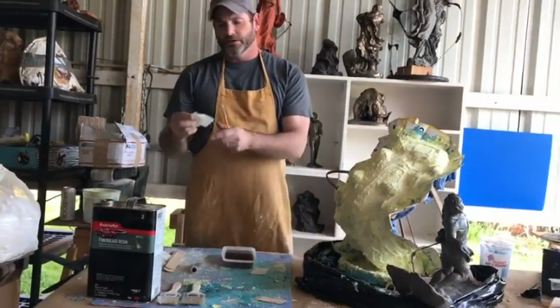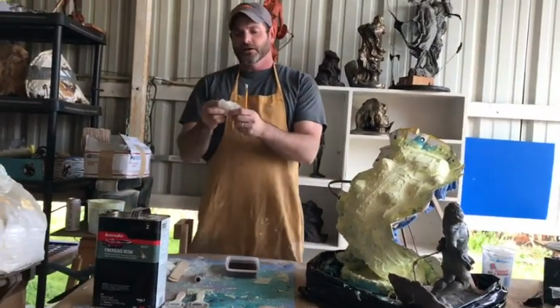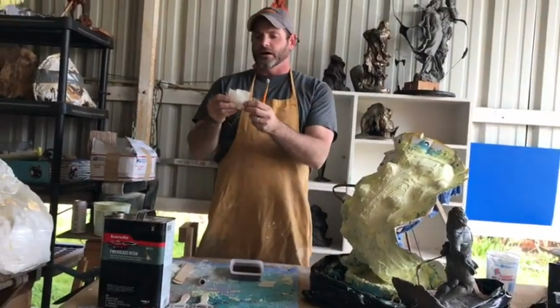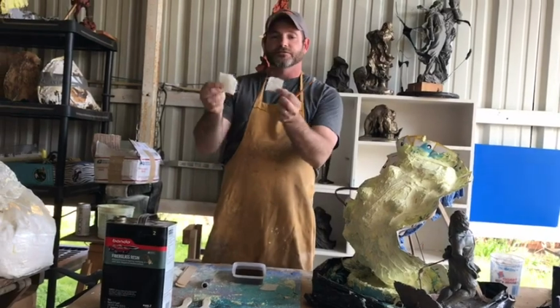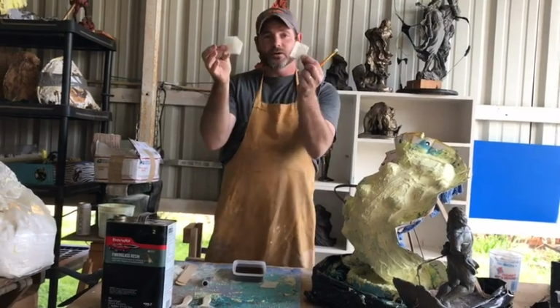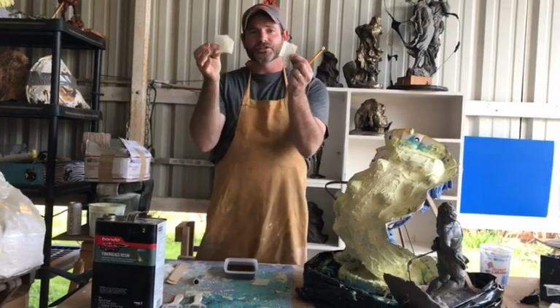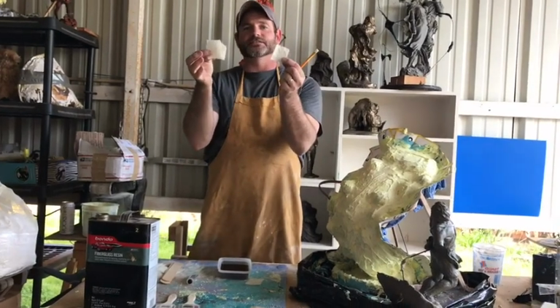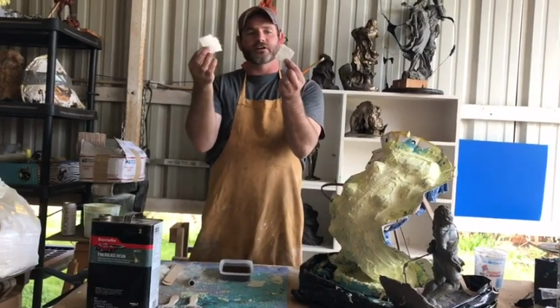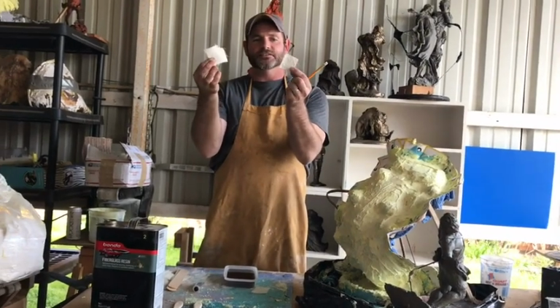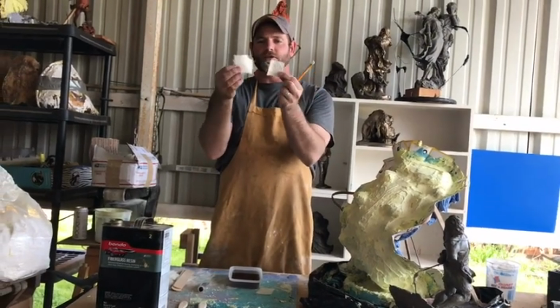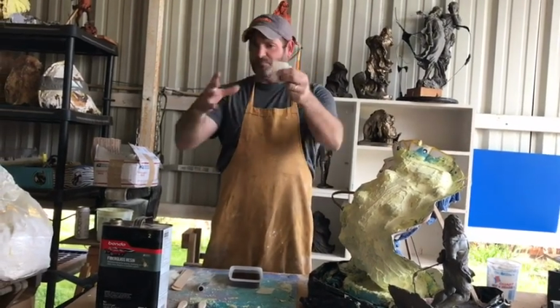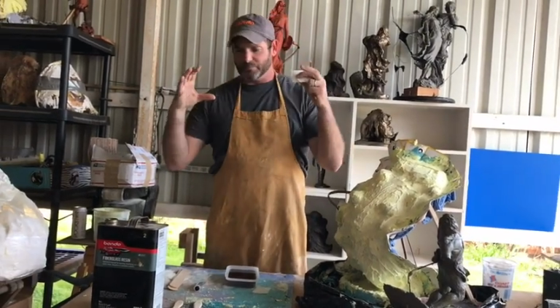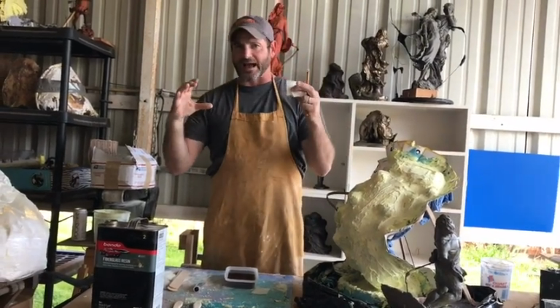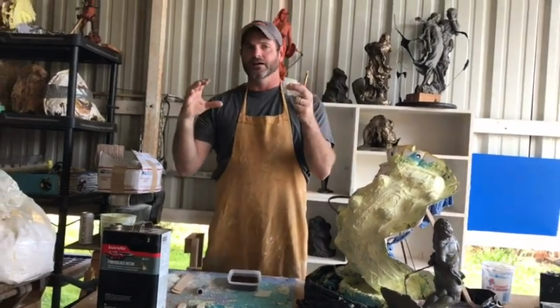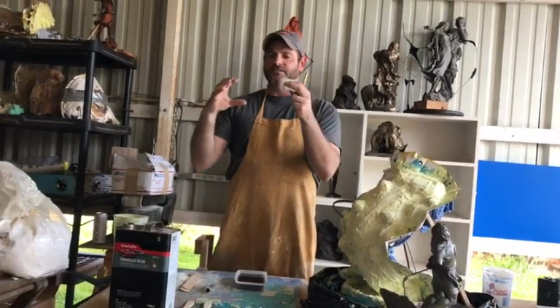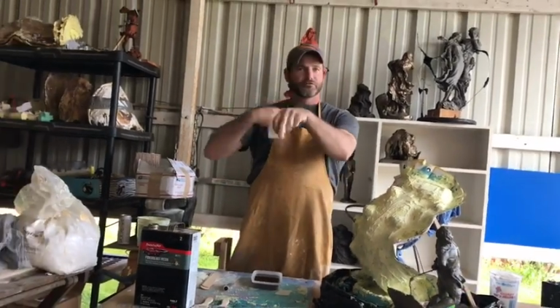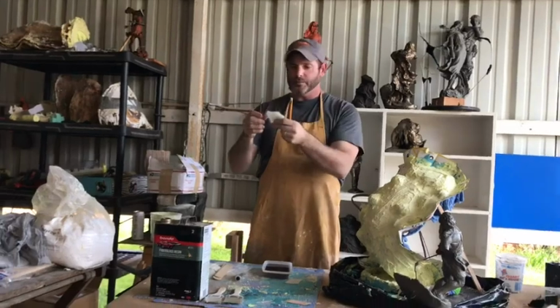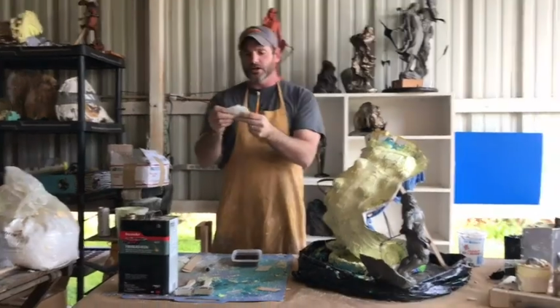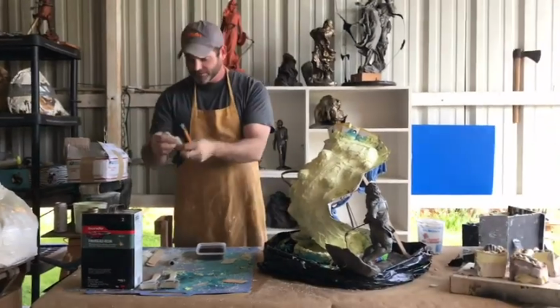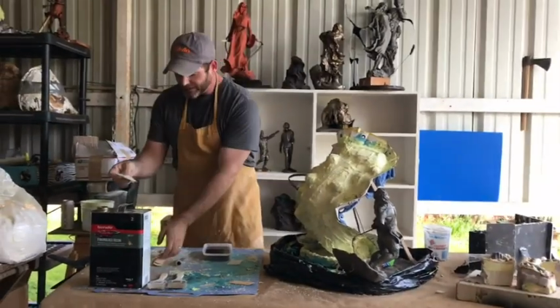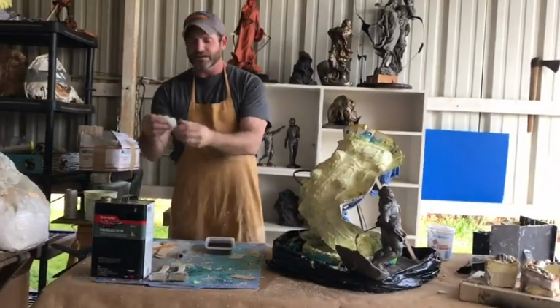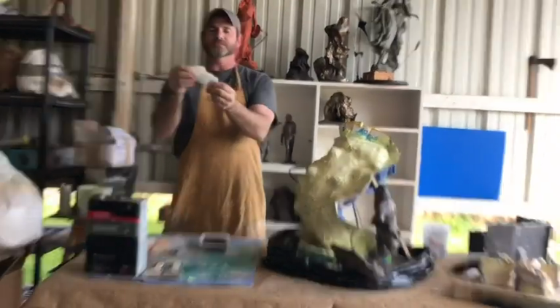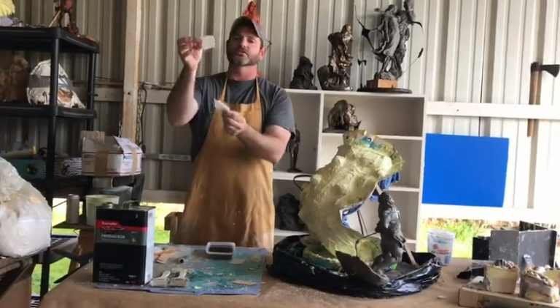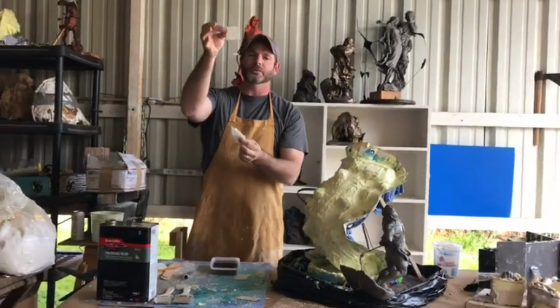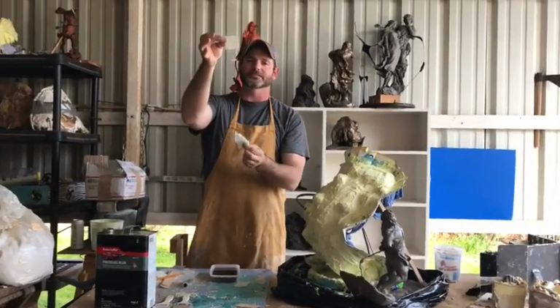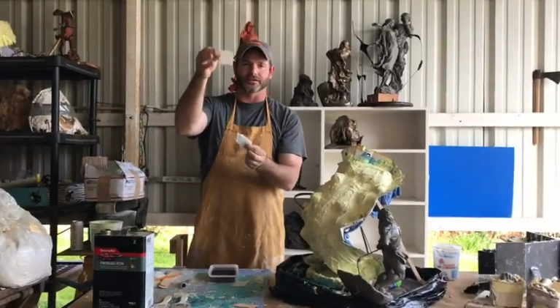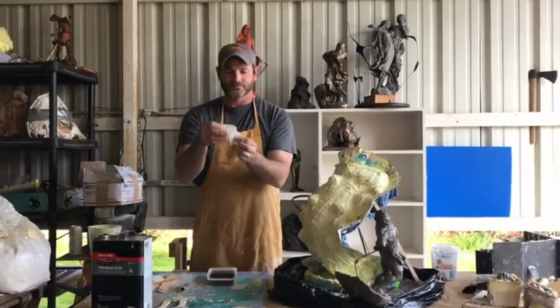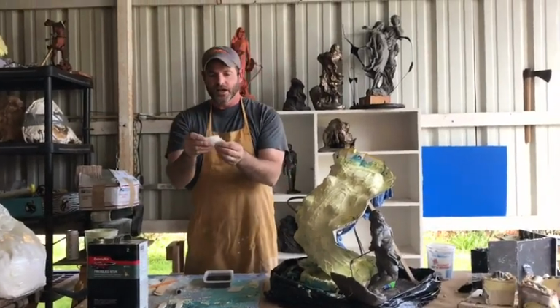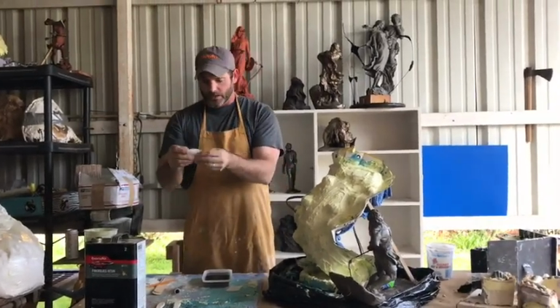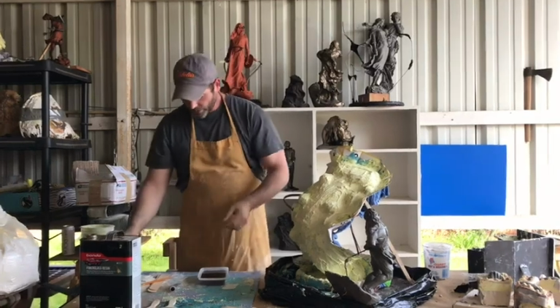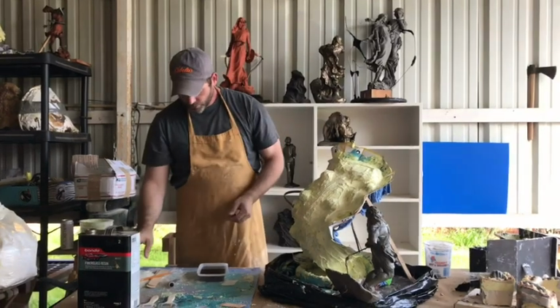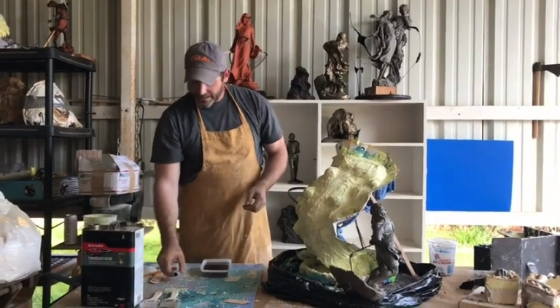Buy extra hardeners — they hang right above it on the shelf. You also need to buy fiberglass sheets; they're about $5-6 for a big pack. You want to cut these fiberglass sheets up into small pieces like this.